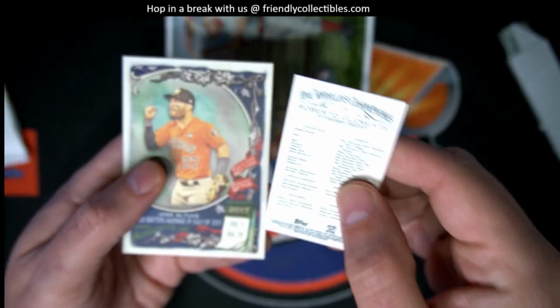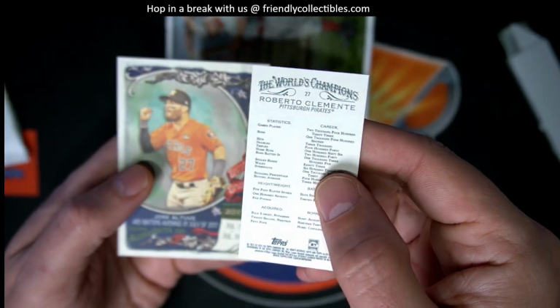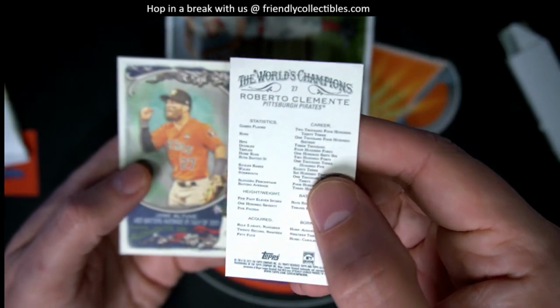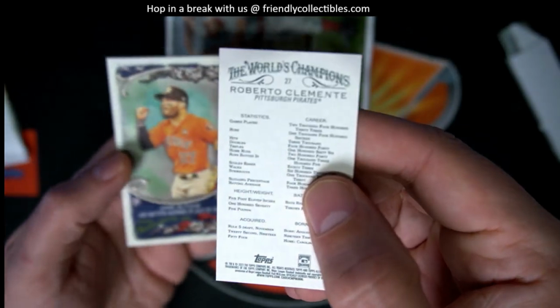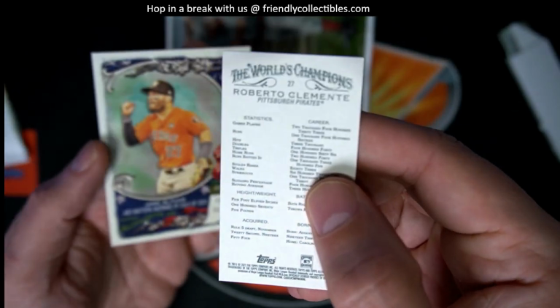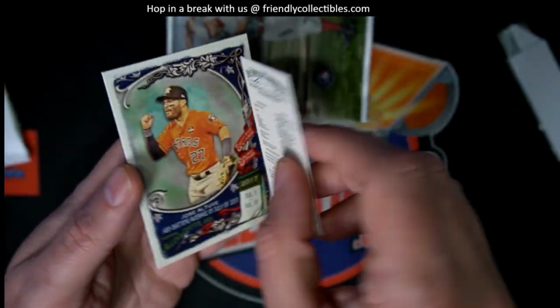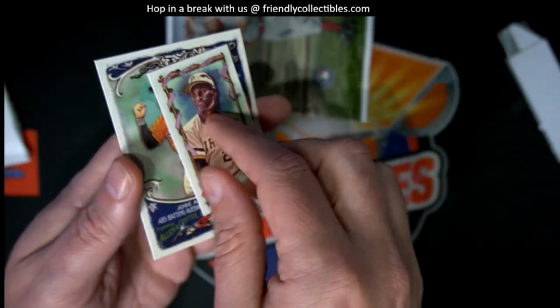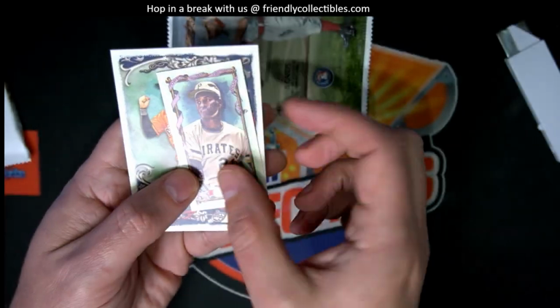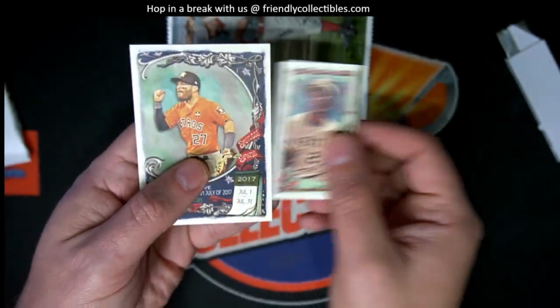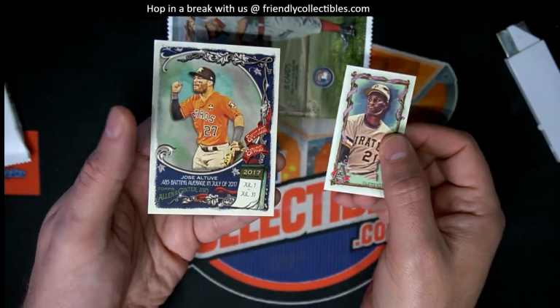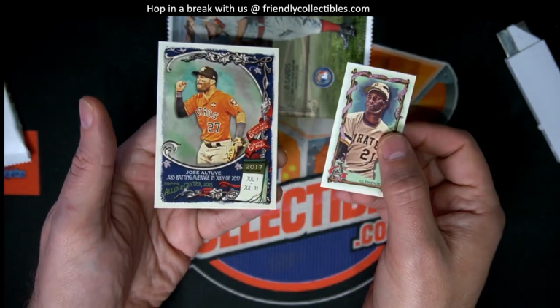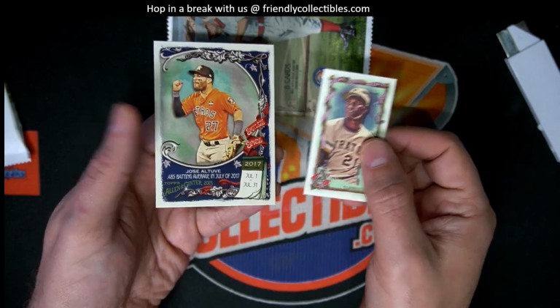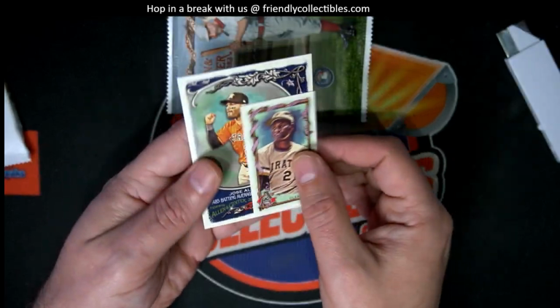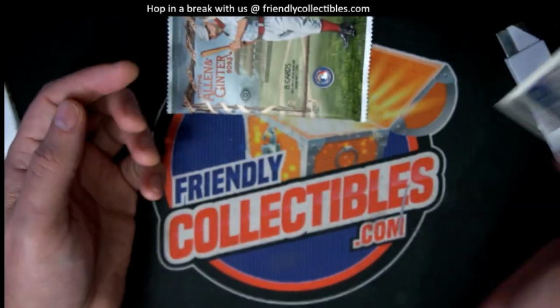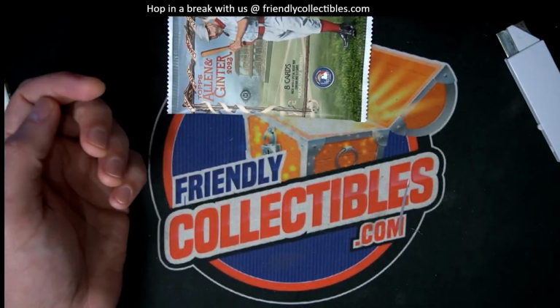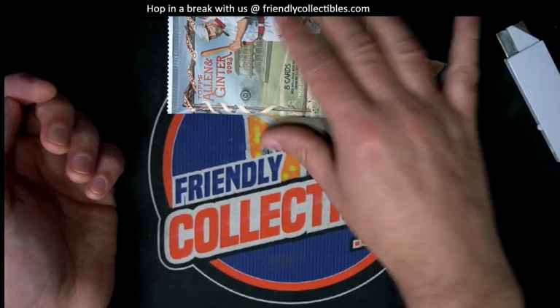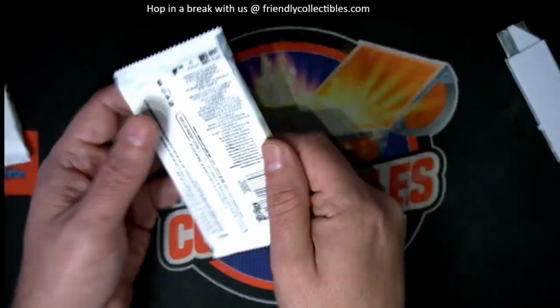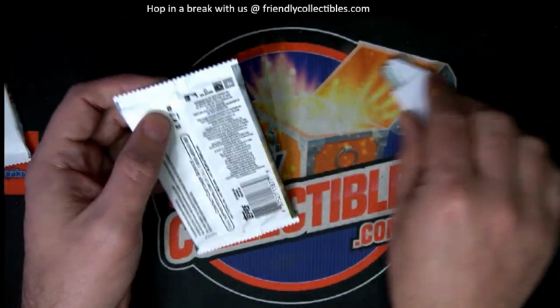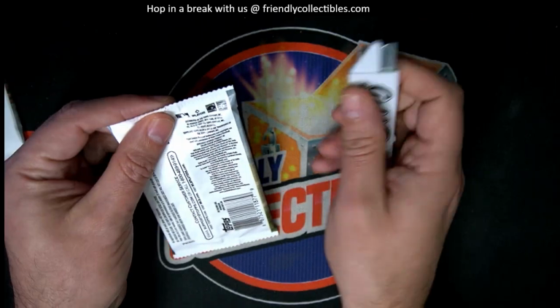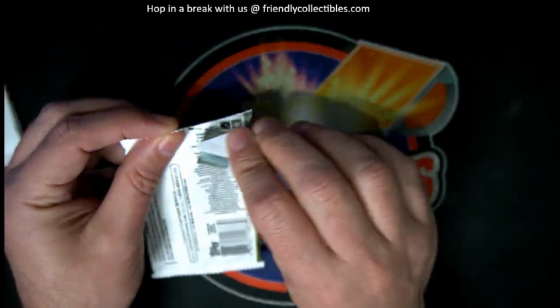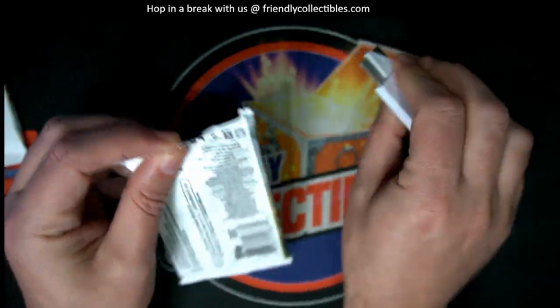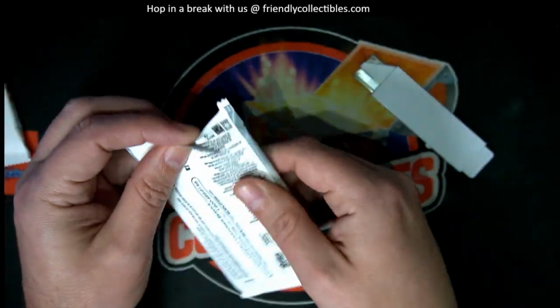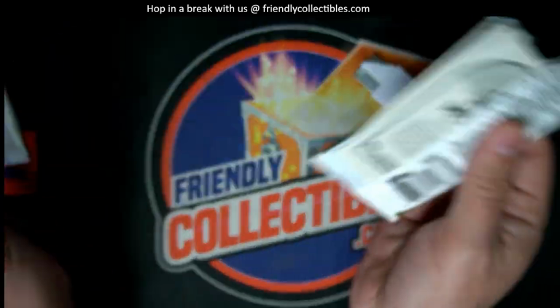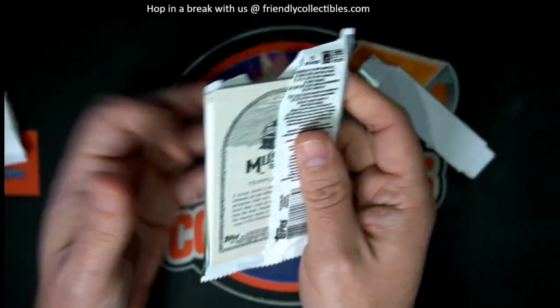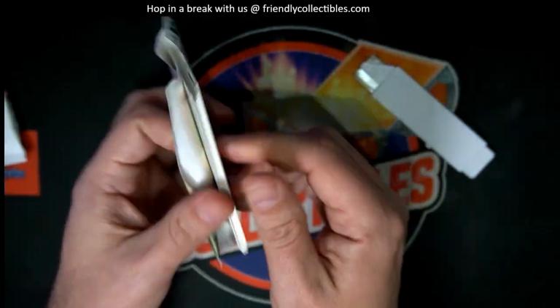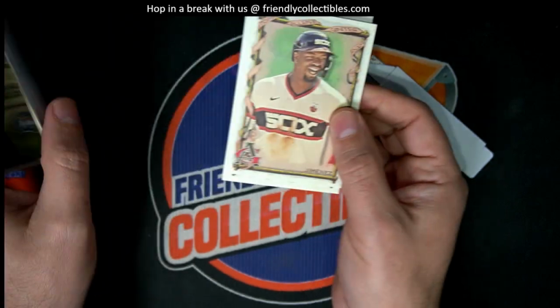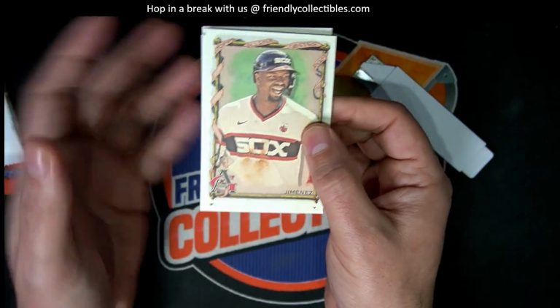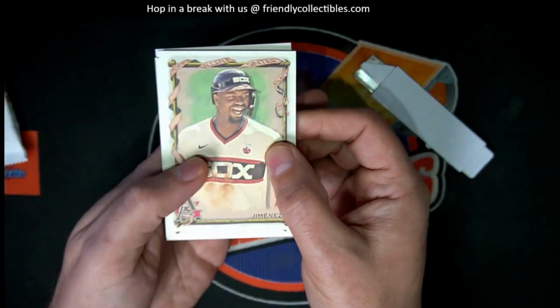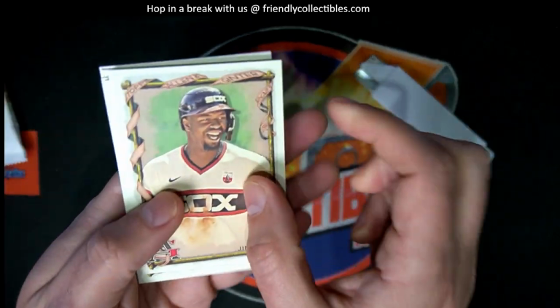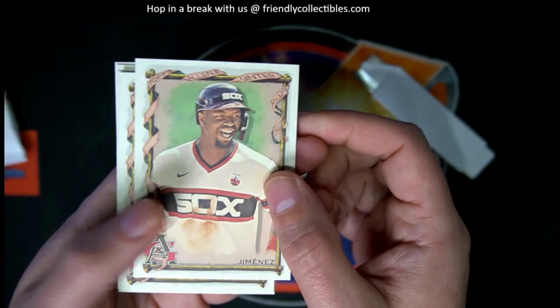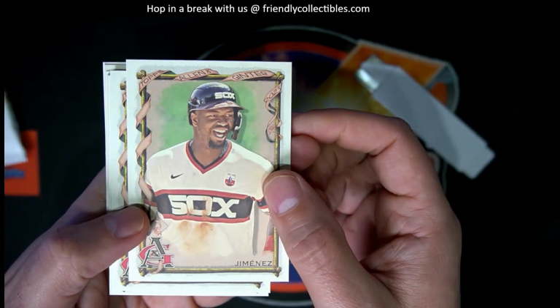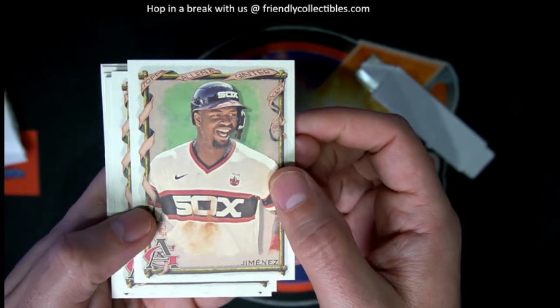On the back of there, 351, showing that it's a short print. Anything numbered over 300 is a short print with a number on the back. It's not a serial number, but it's a set number.